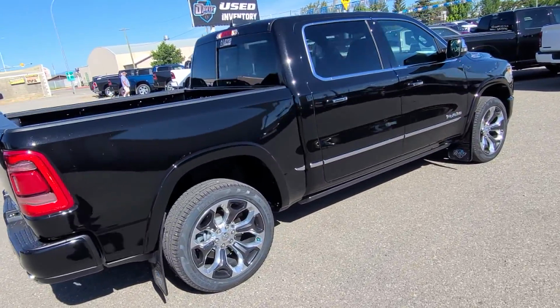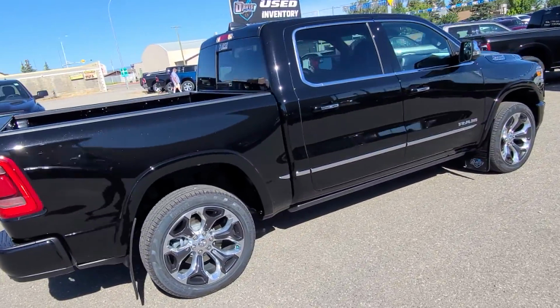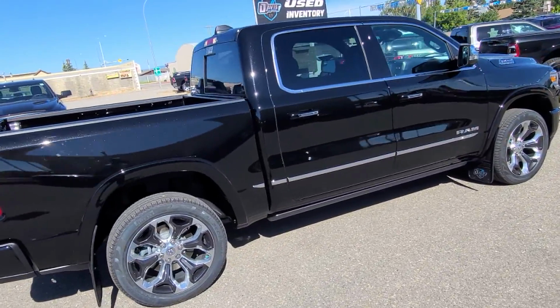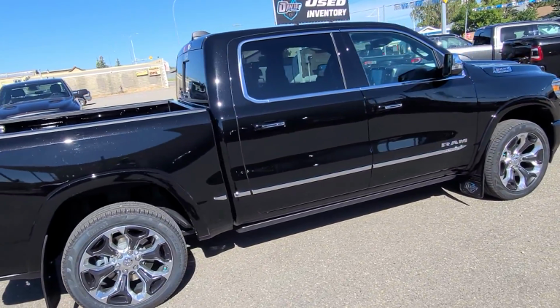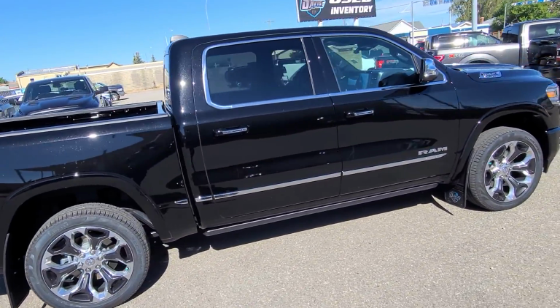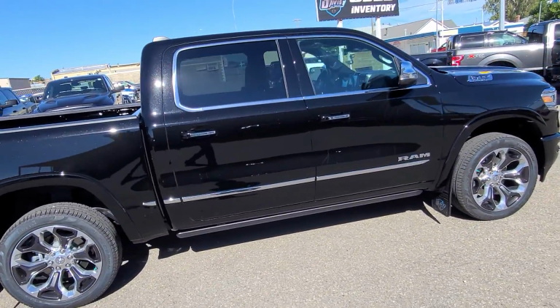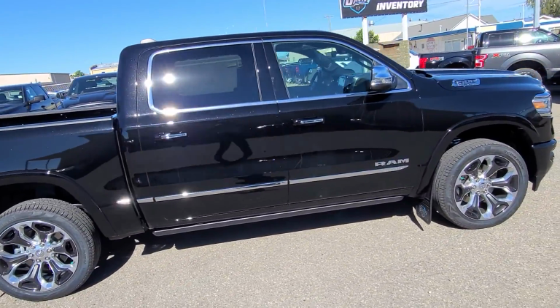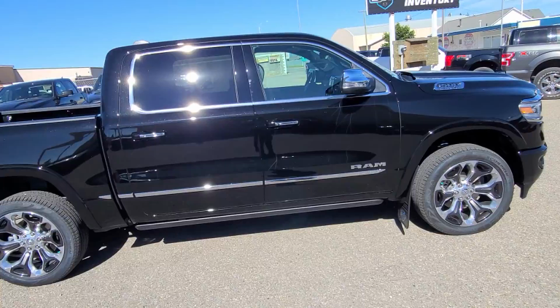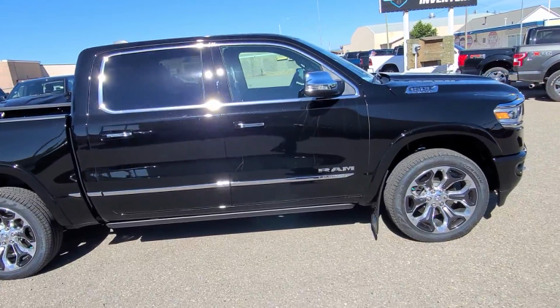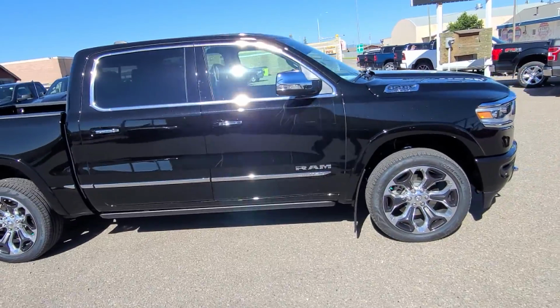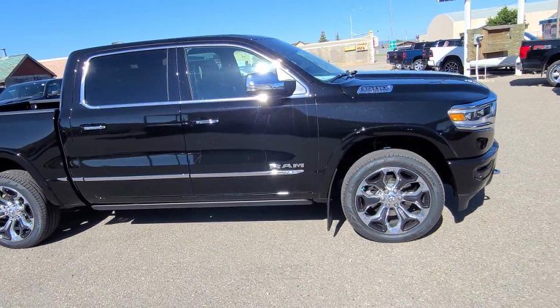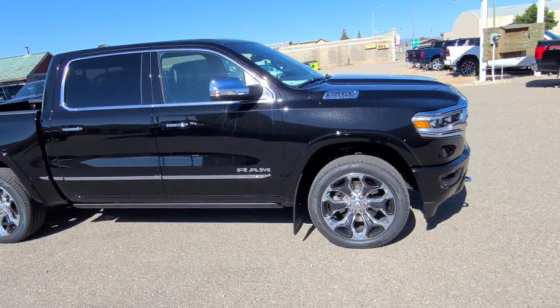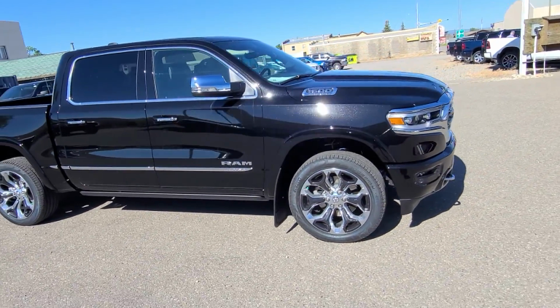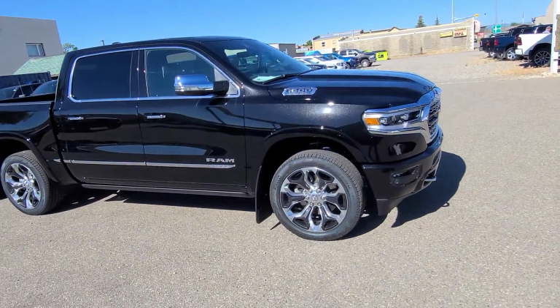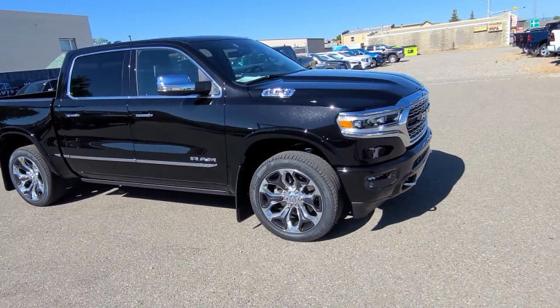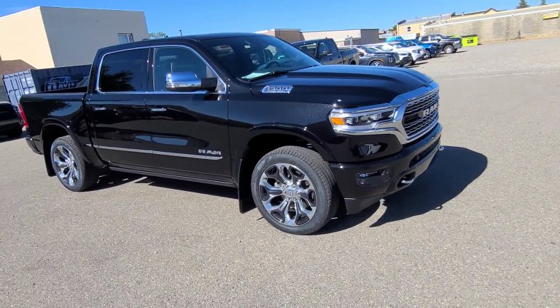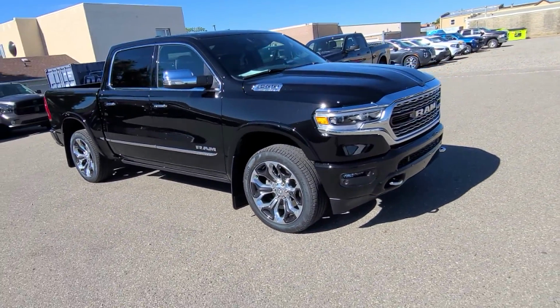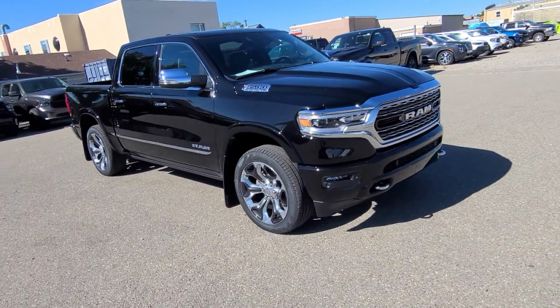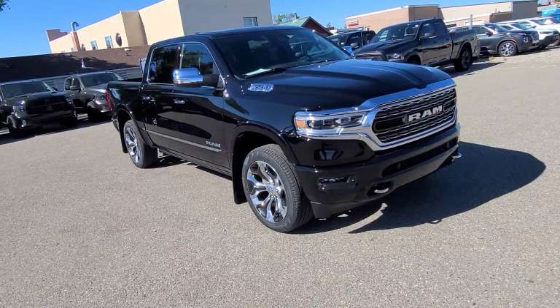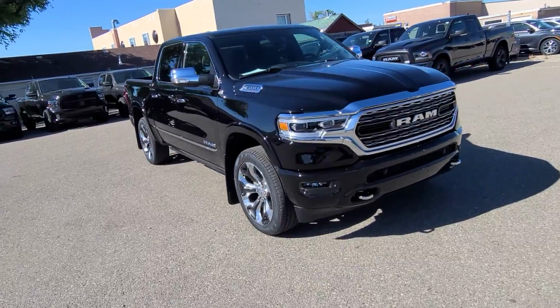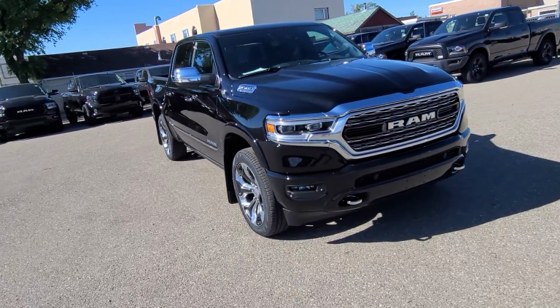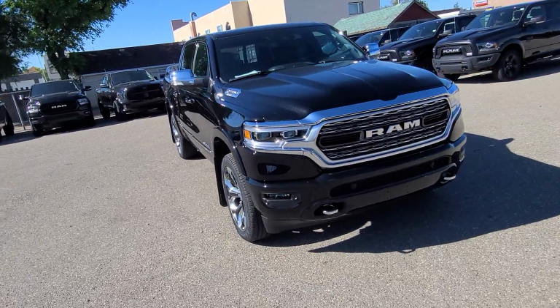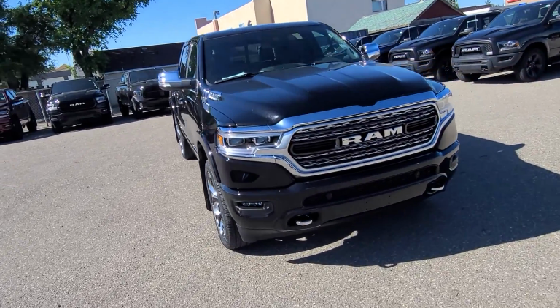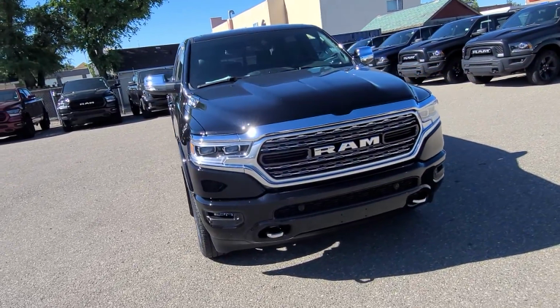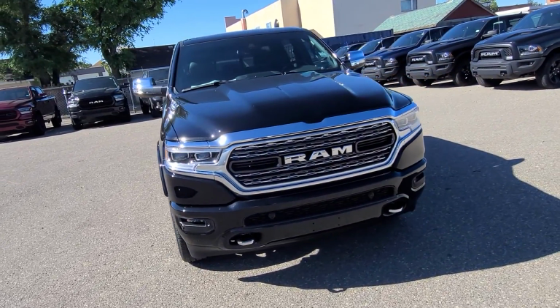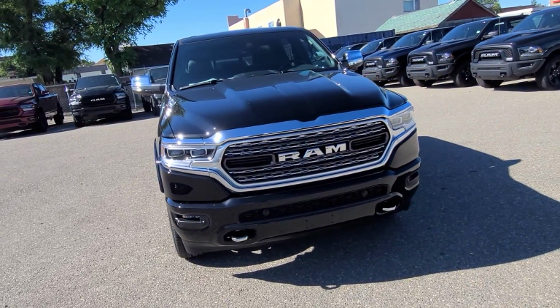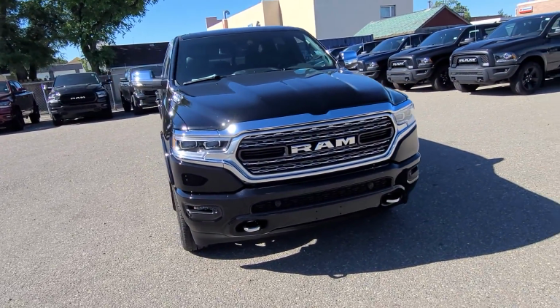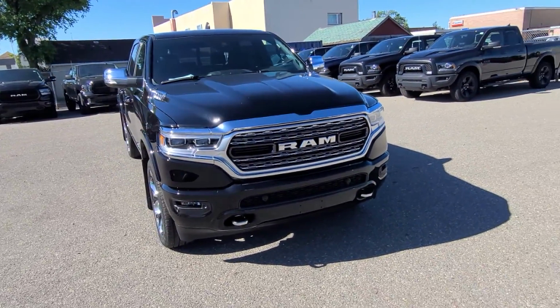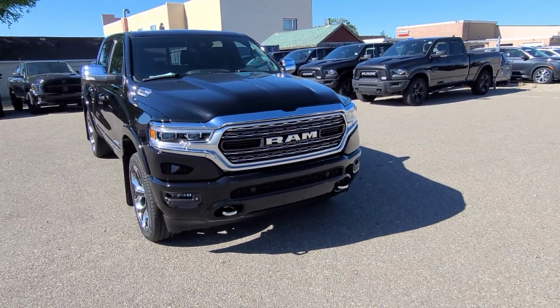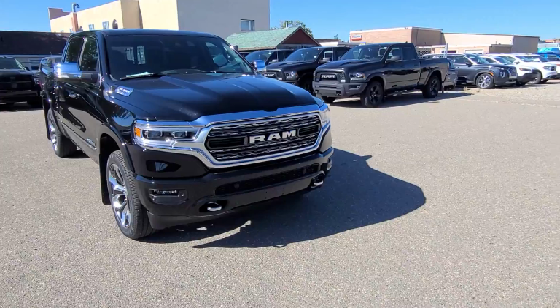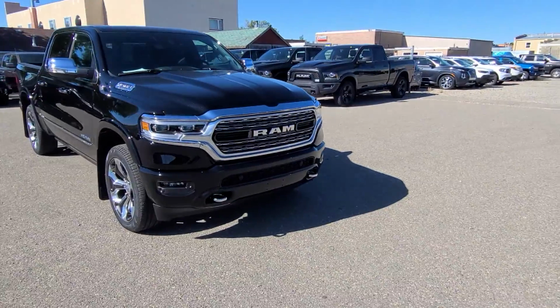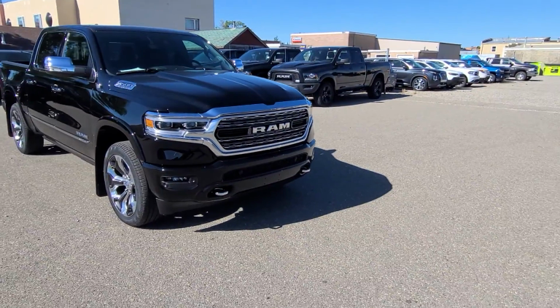Remote start, four-corner air ride suspension, dual pane panoramic sunroof, 12-inch Uconnect screen, satellite radio, Bluetooth, navigation, power tailgate, and more. If you have any questions on this Limited, head on out to Davis Dodge, where customers are like family.